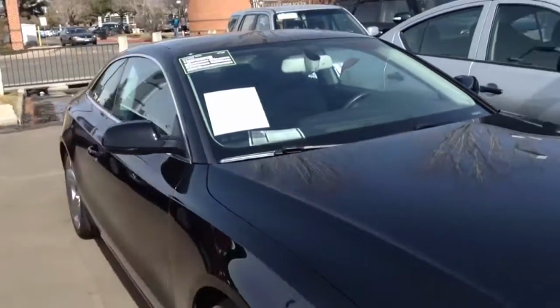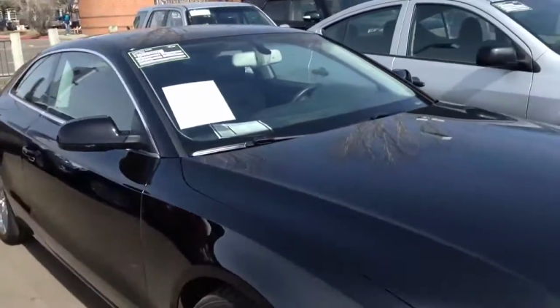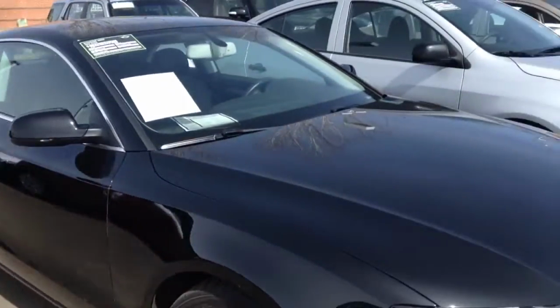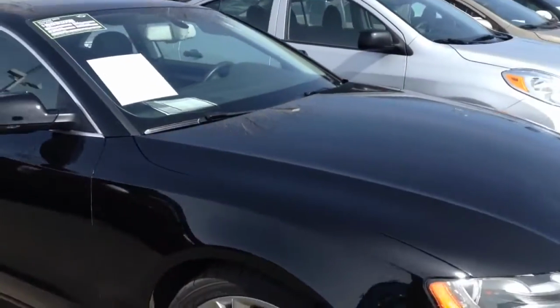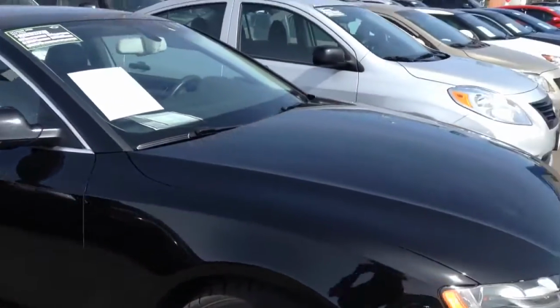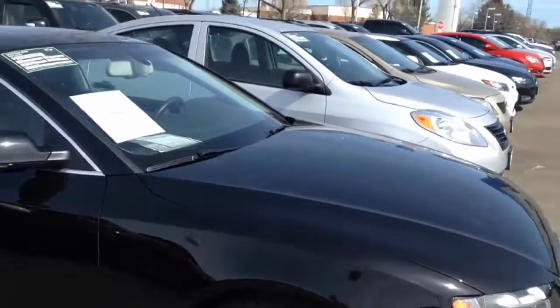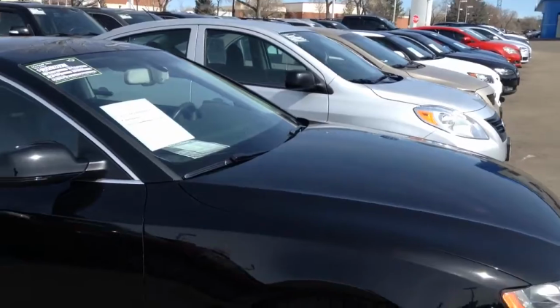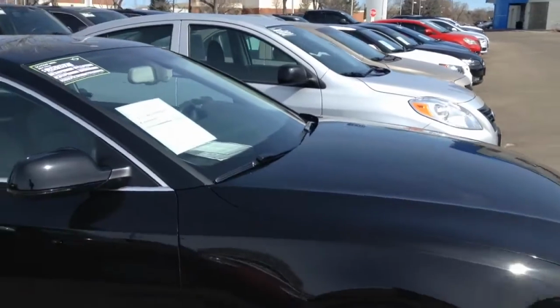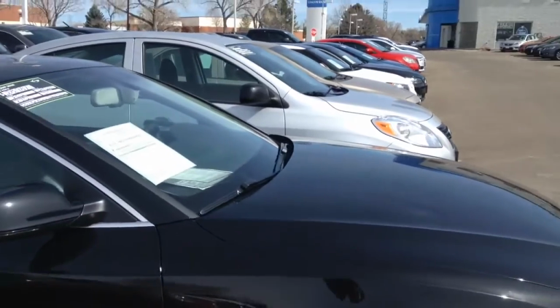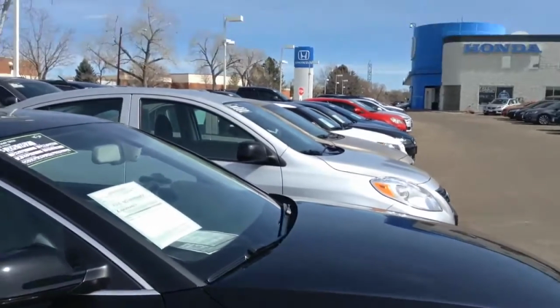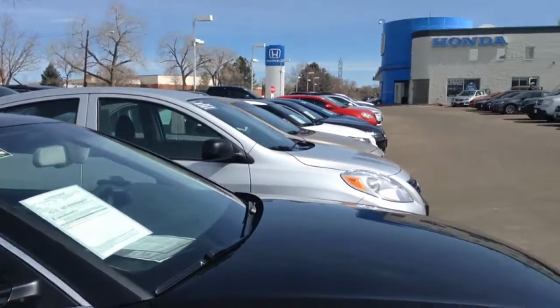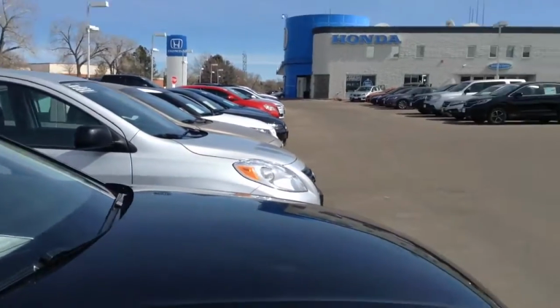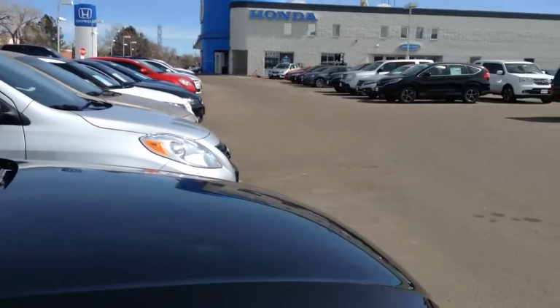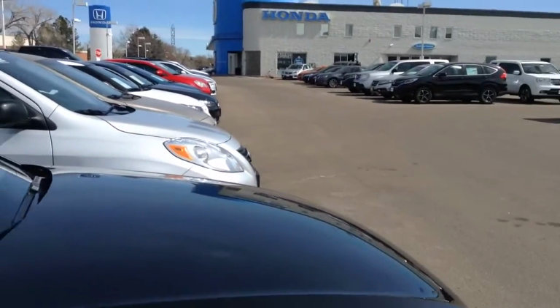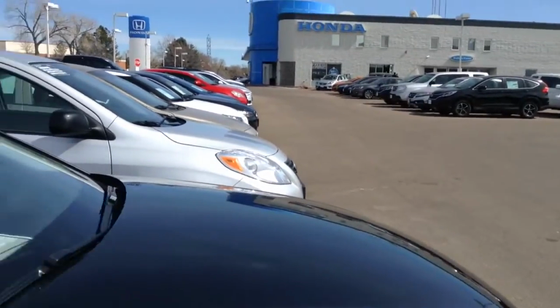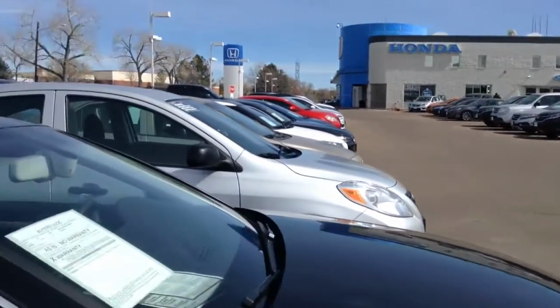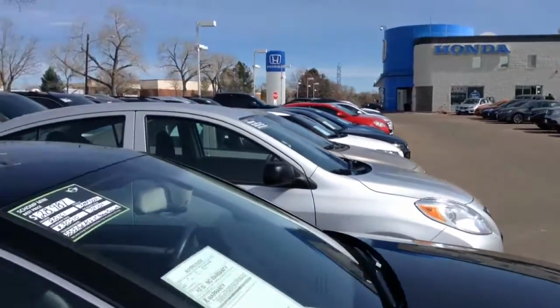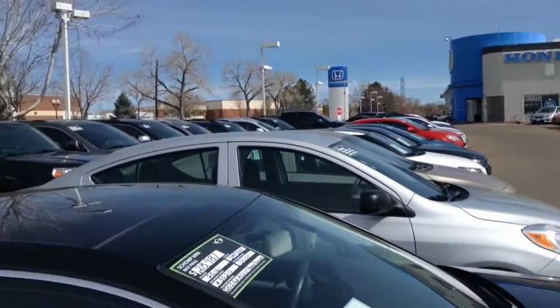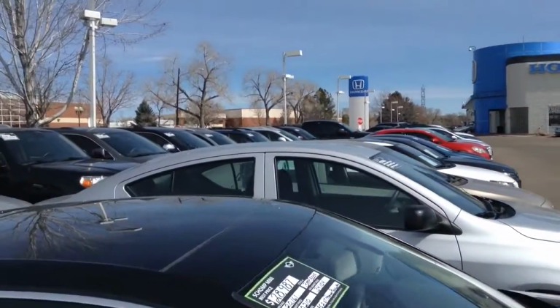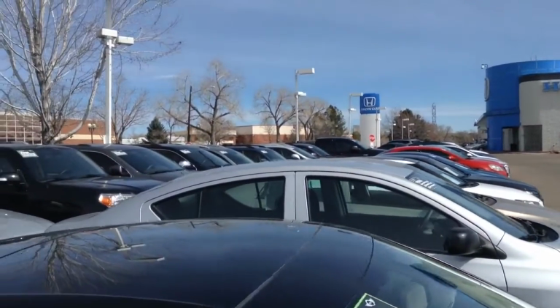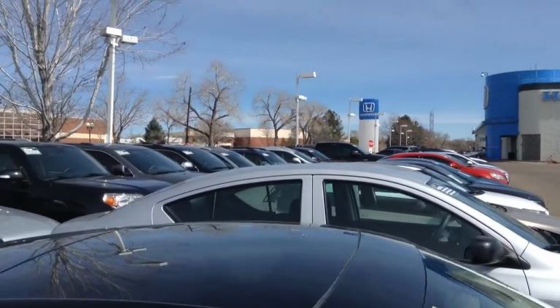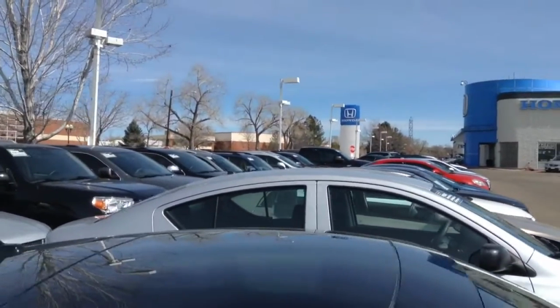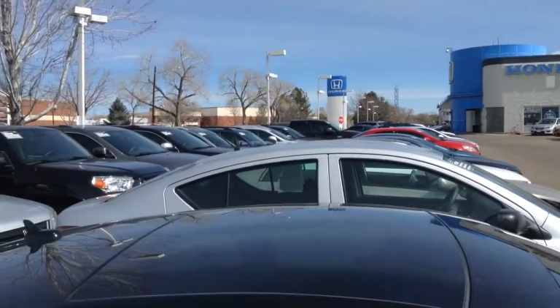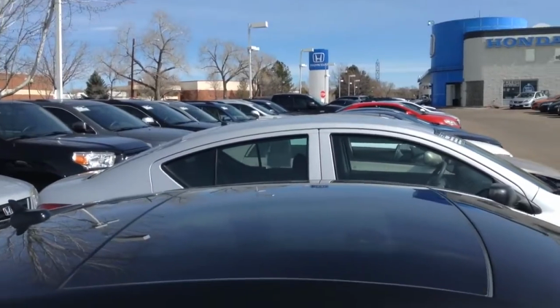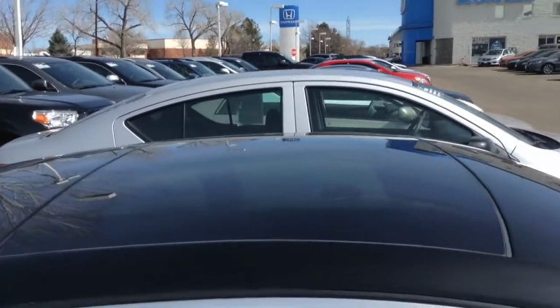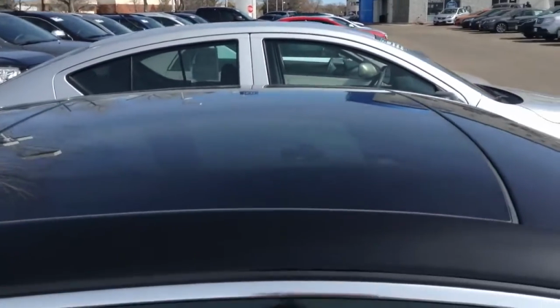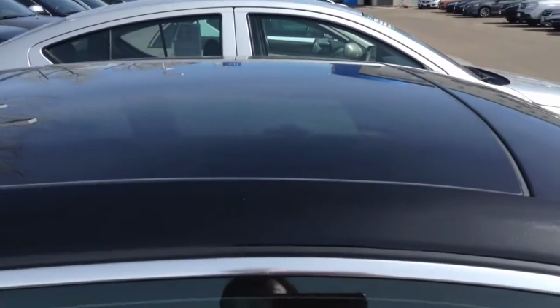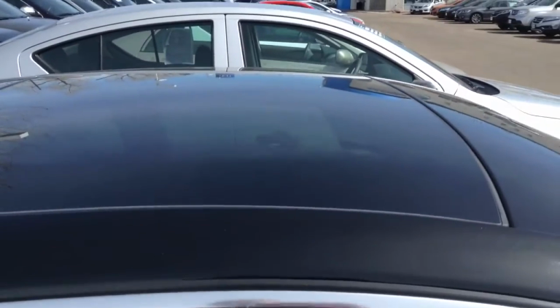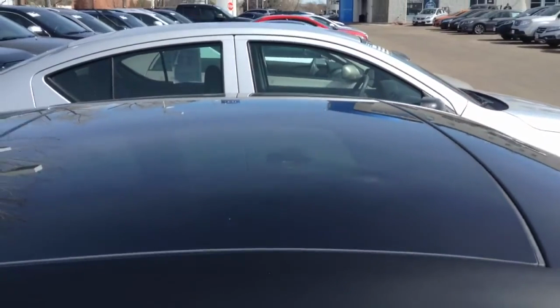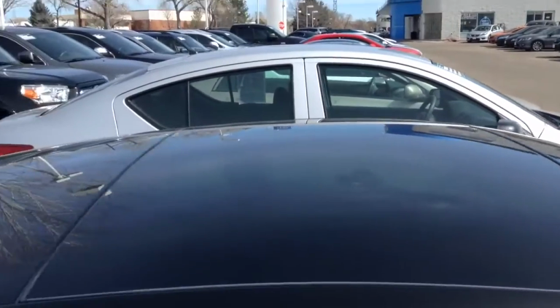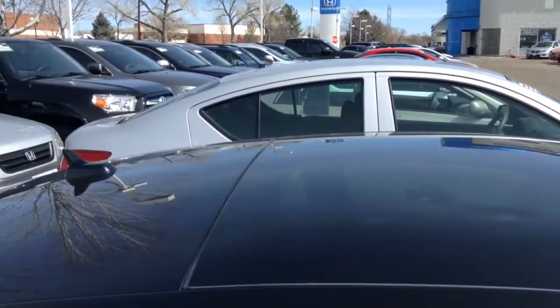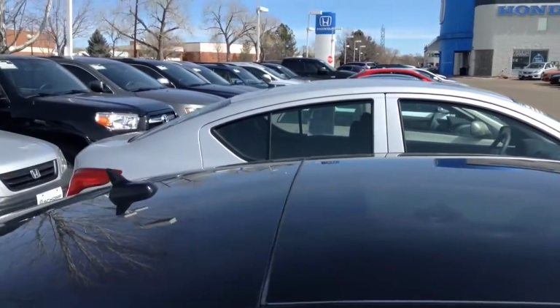Taking a look at the car, it's in very nice shape. I do not see any dings on the hood. And then there's the top — I do not see any dings.